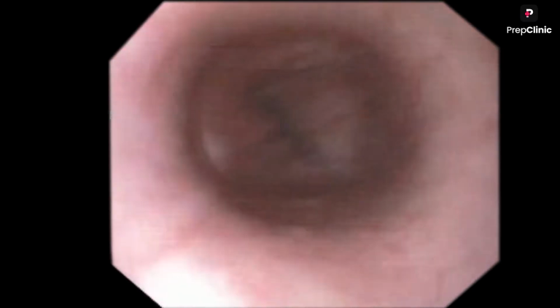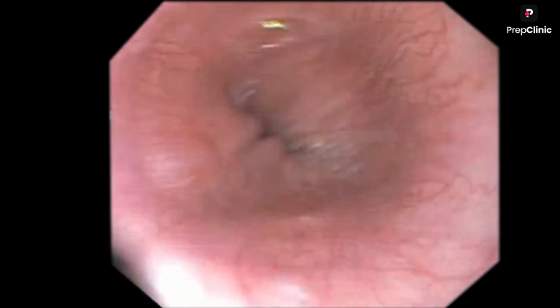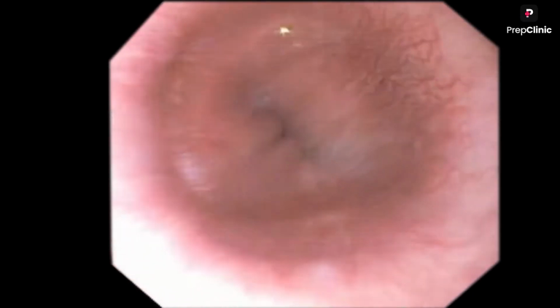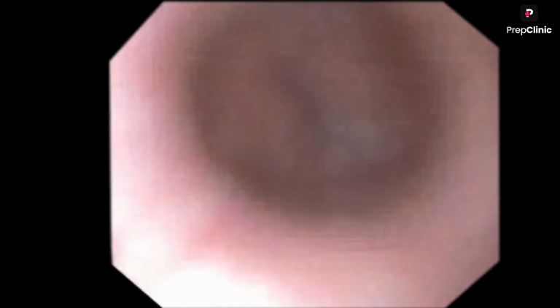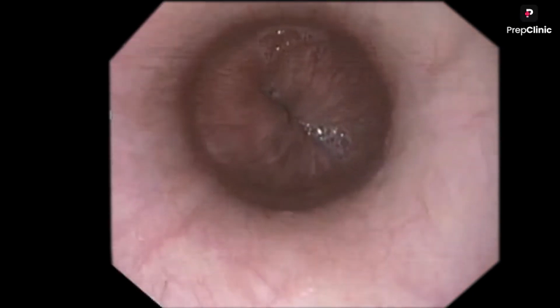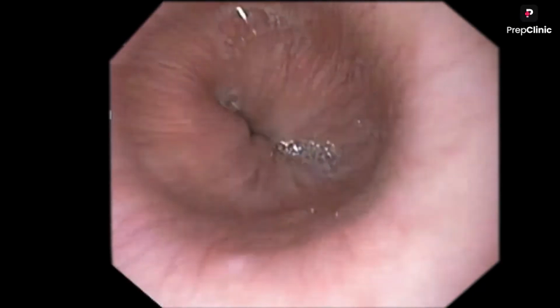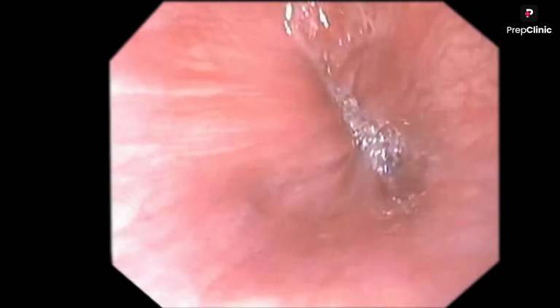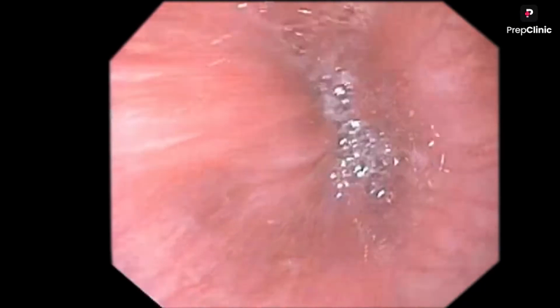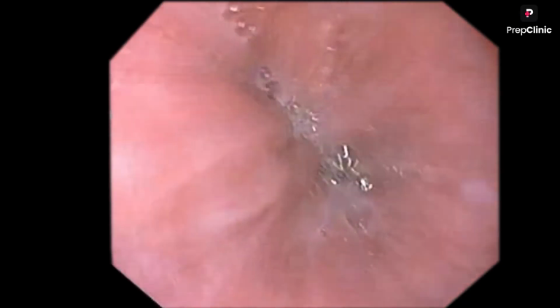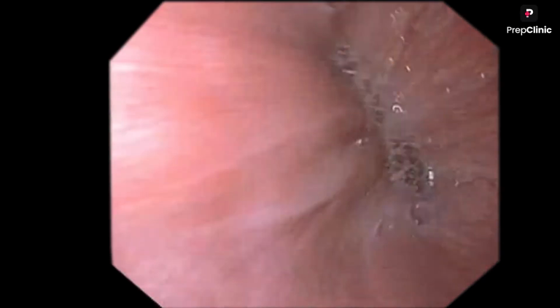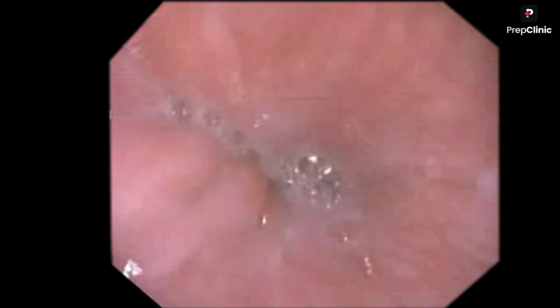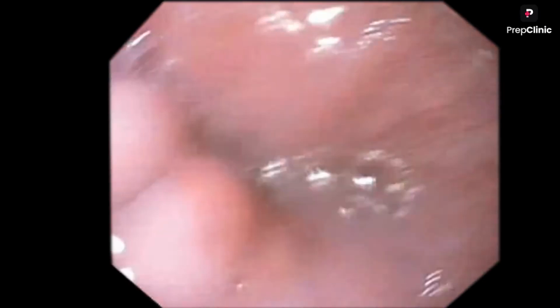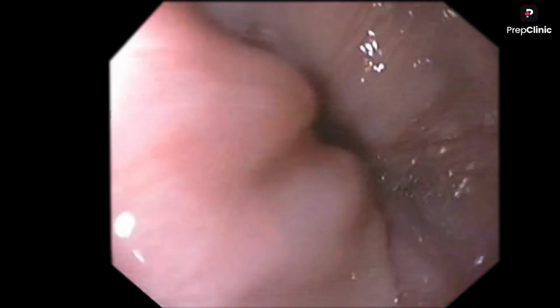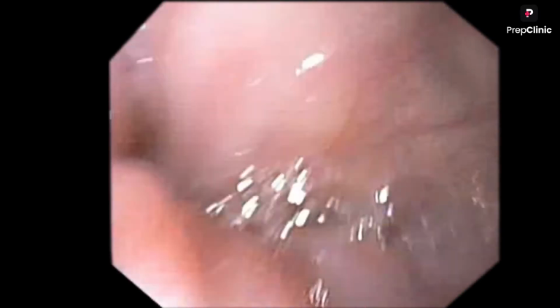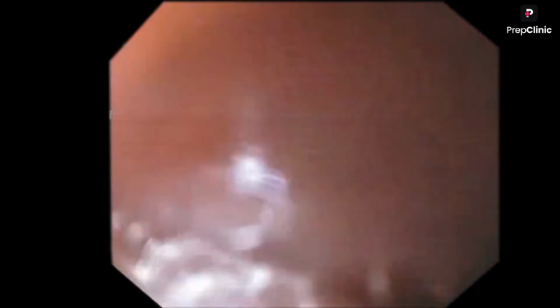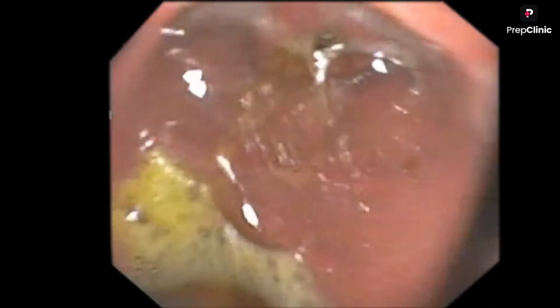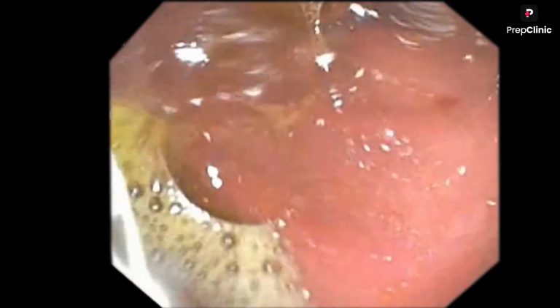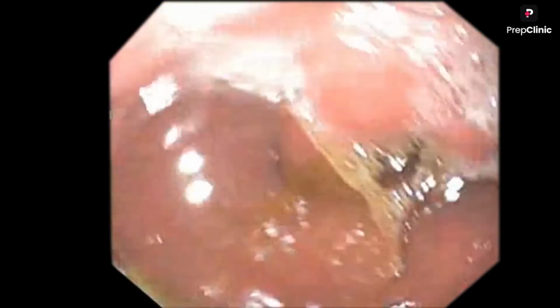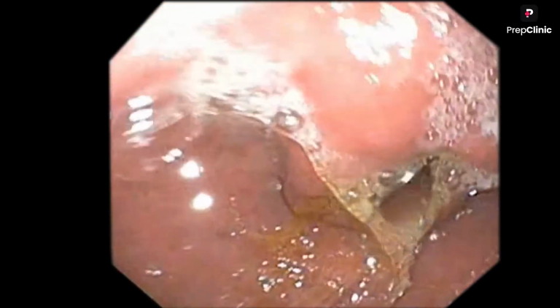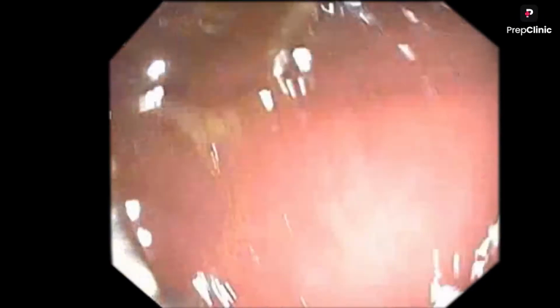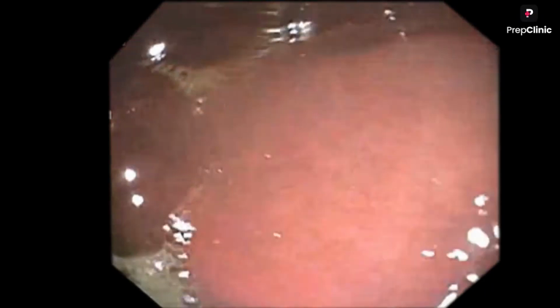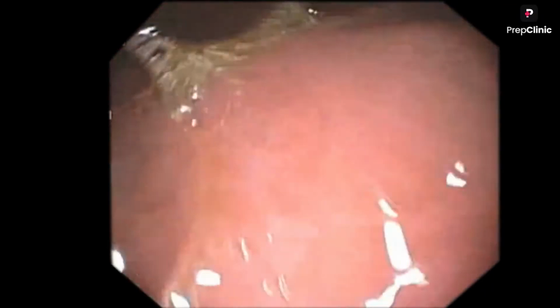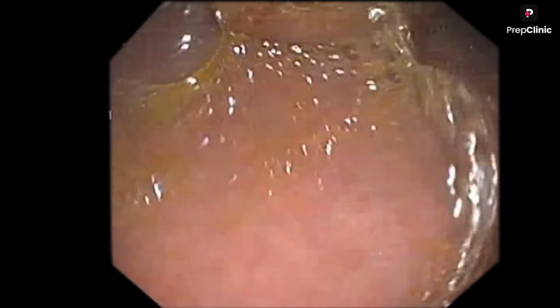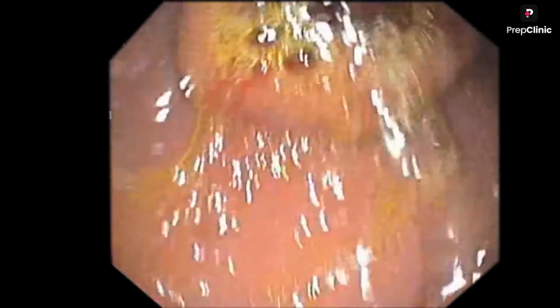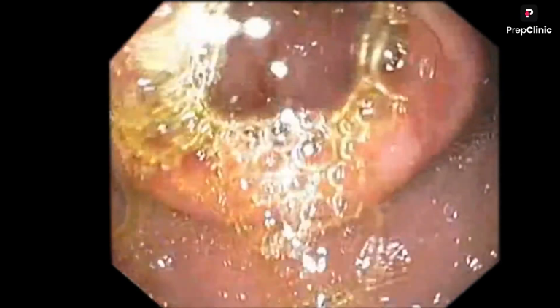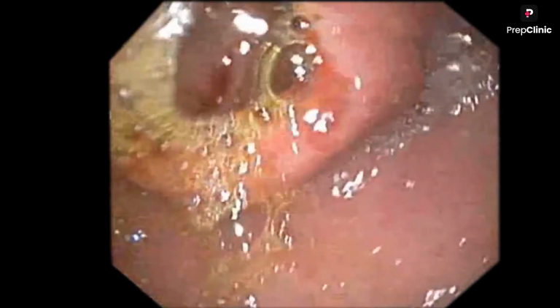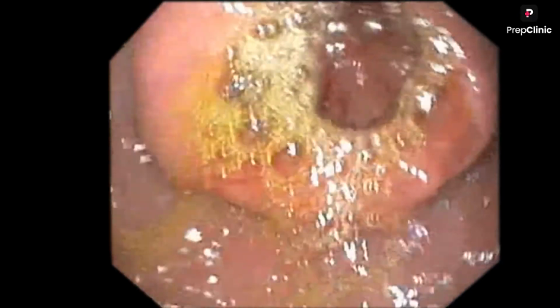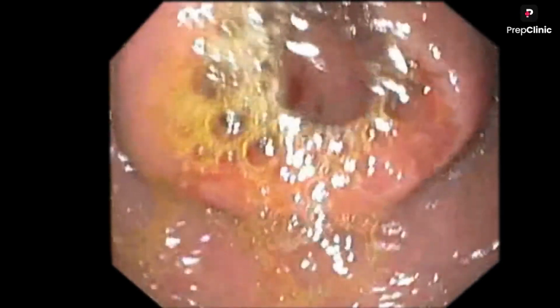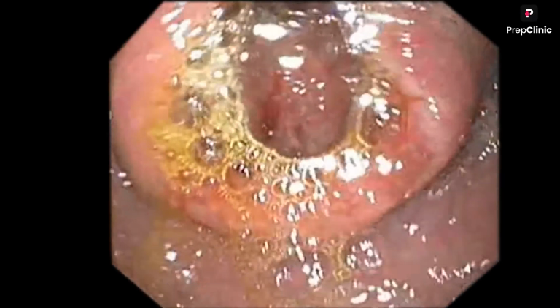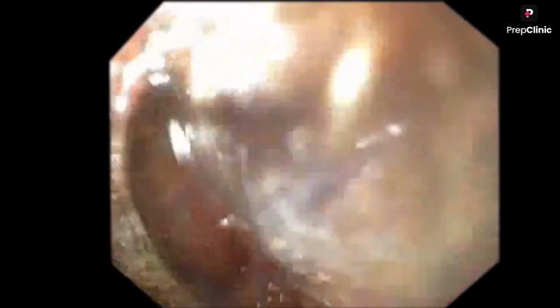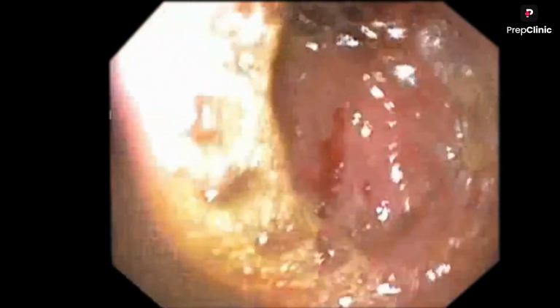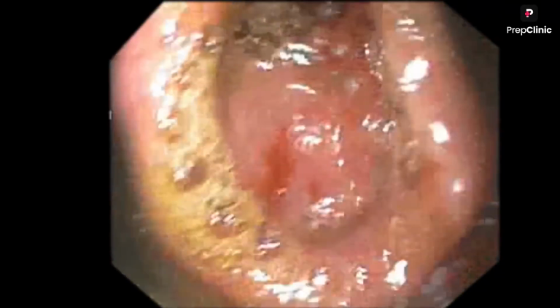The total length of the esophagus is around 25 centimeters. By the 40 centimeter level, I will be seeing the OG junction - you can see the OG junction. Now I have entered the stomach through the OG junction. Inside the stomach, I am seeing a lesion there.